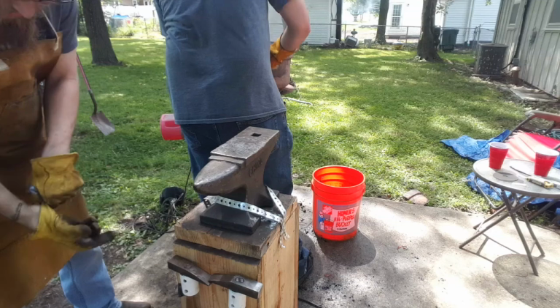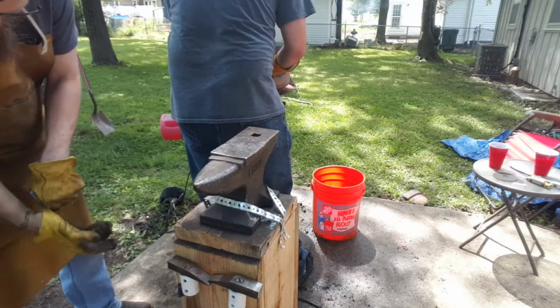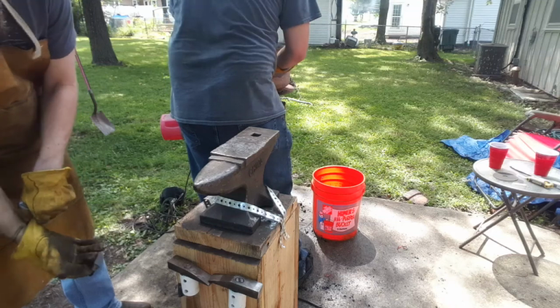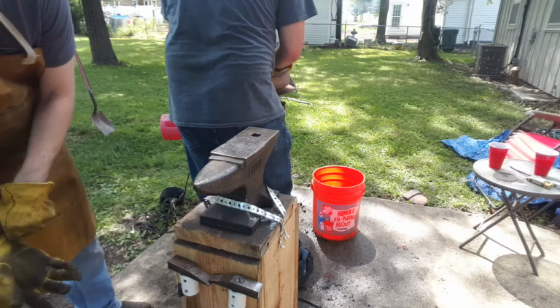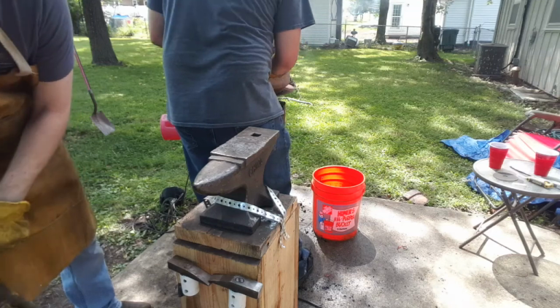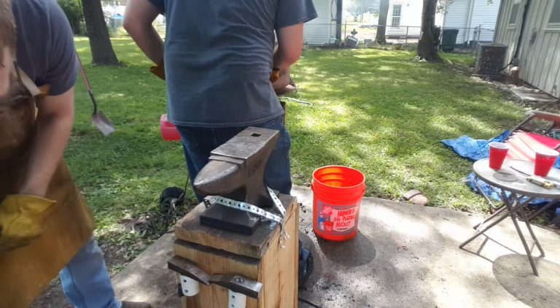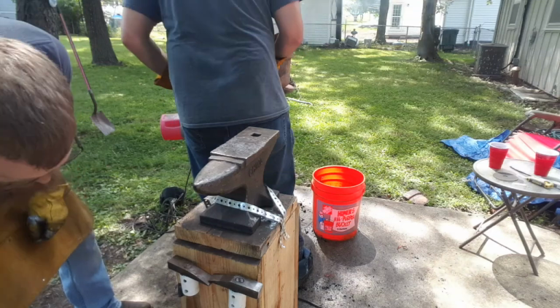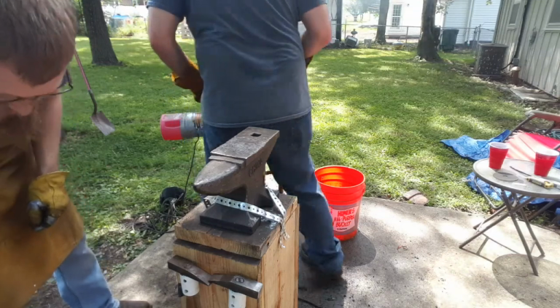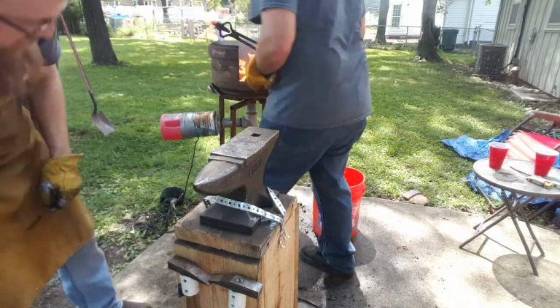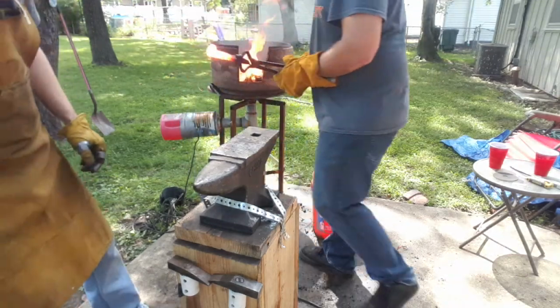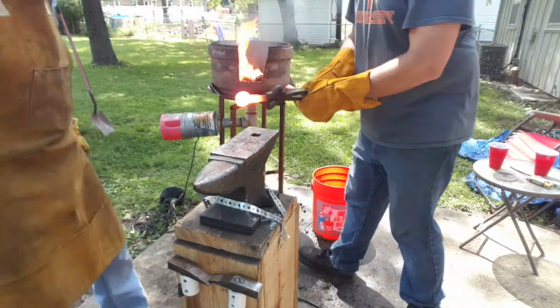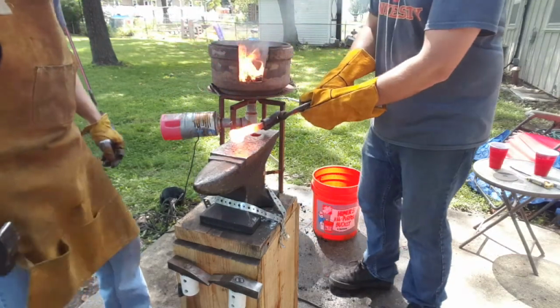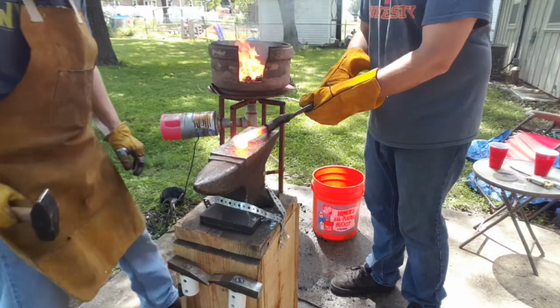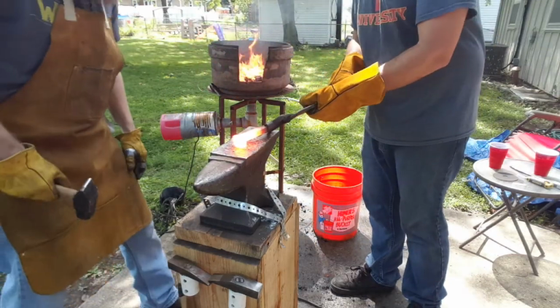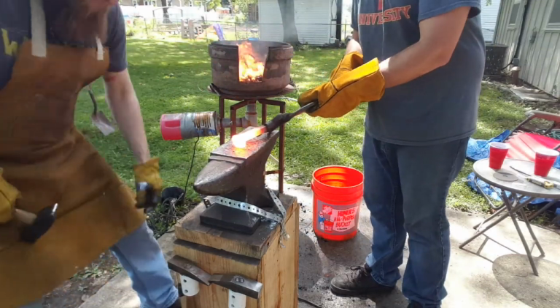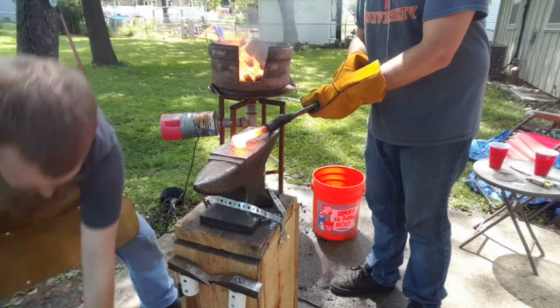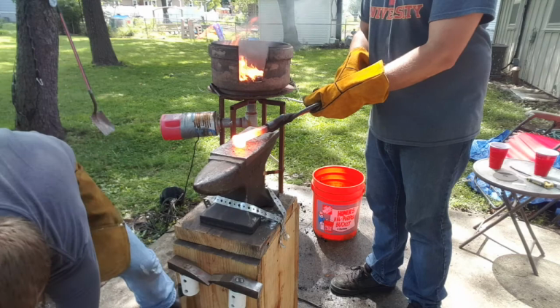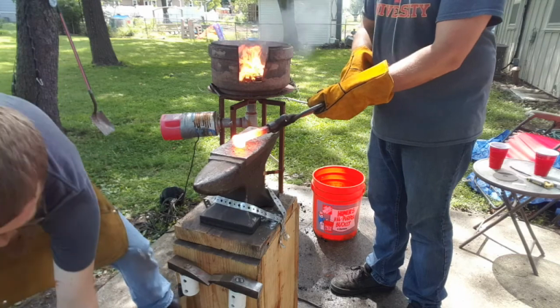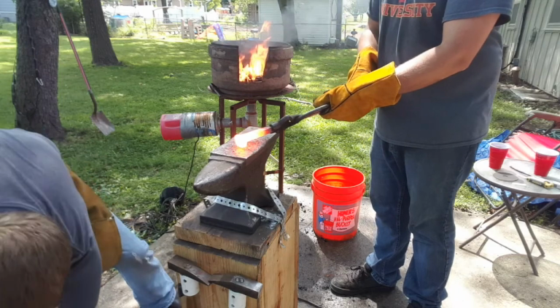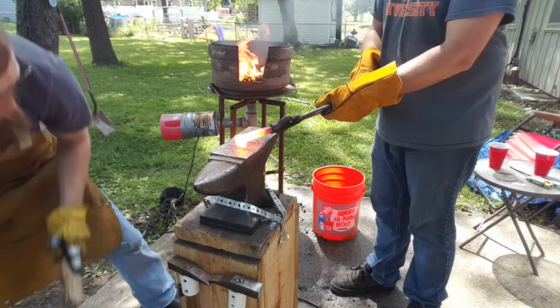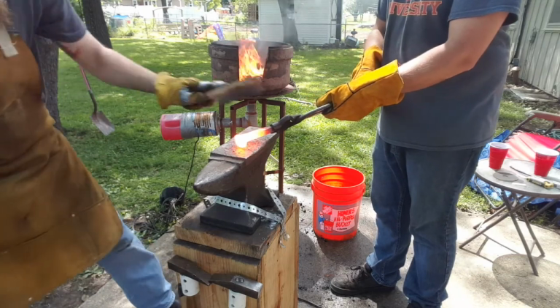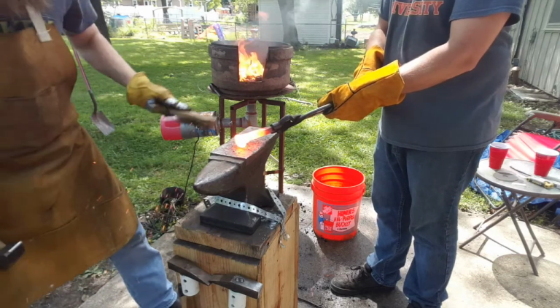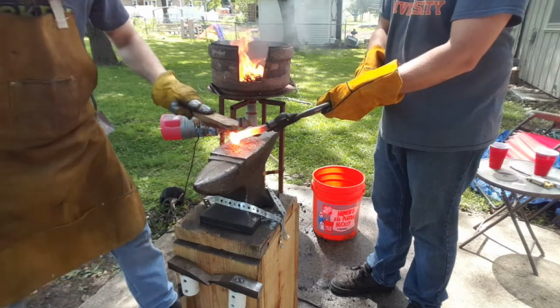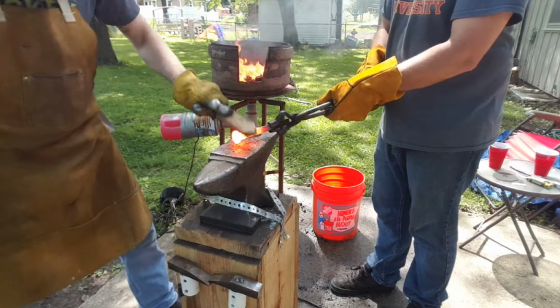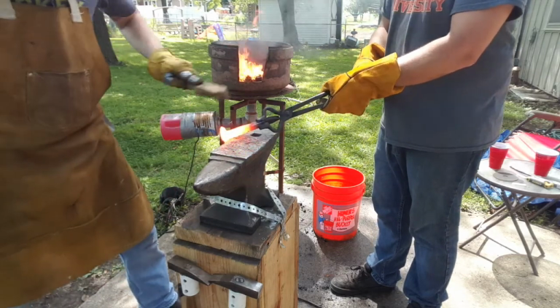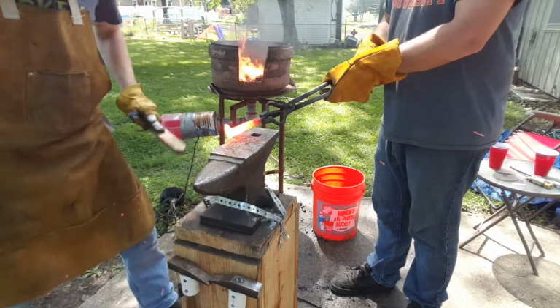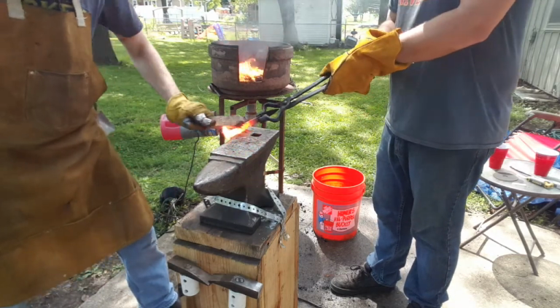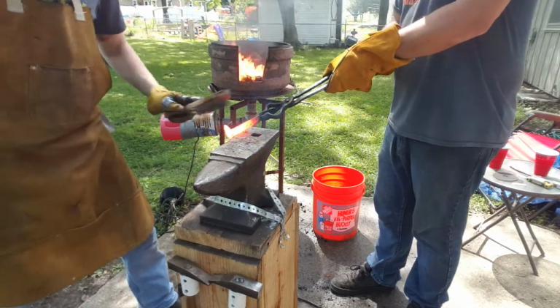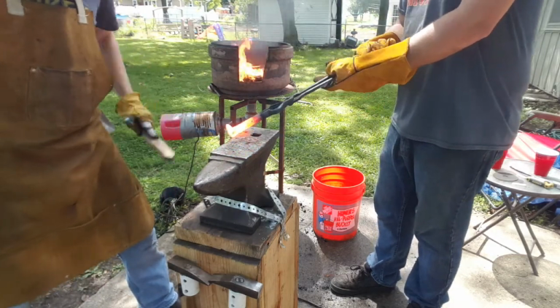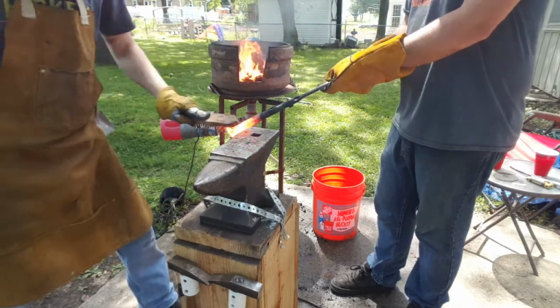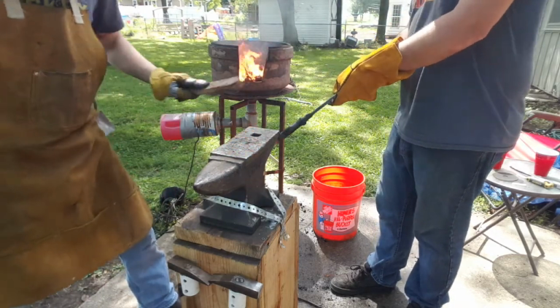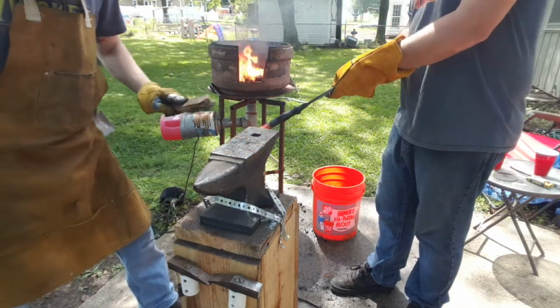We're going to make a little anvil today with some forge welding because we get this thing up and running. First thing I'm going to do is get them set up. Those are forge welding temperature right now.